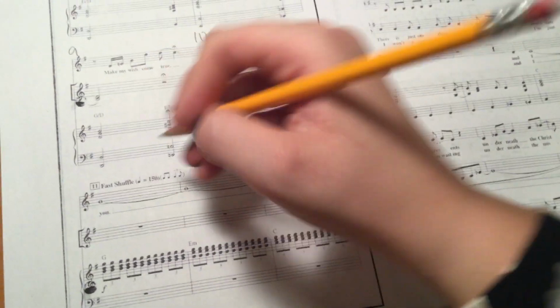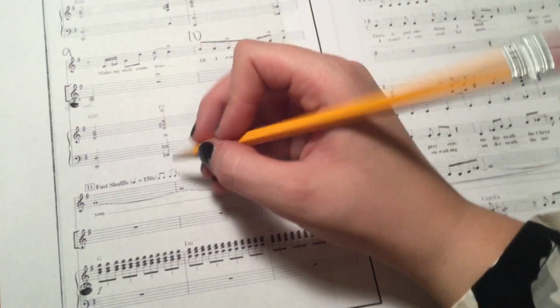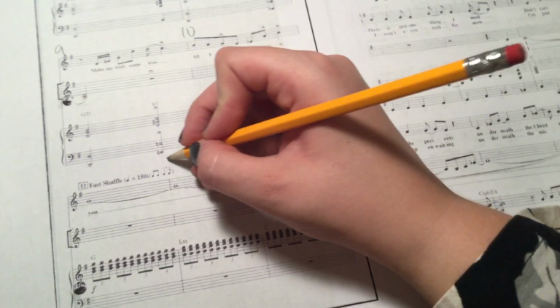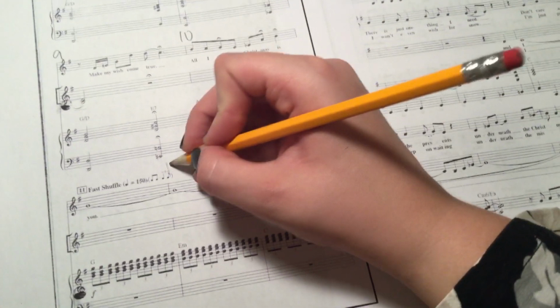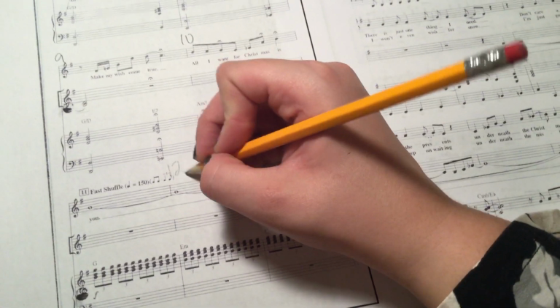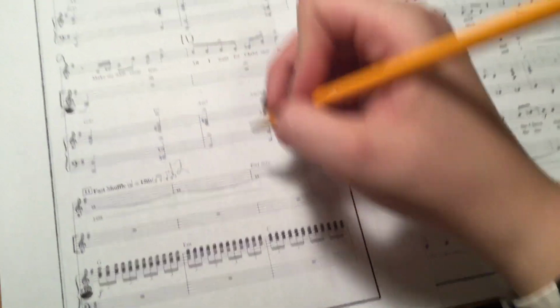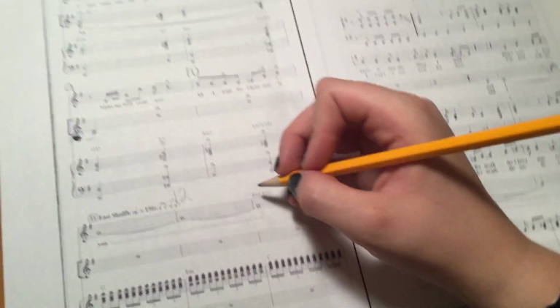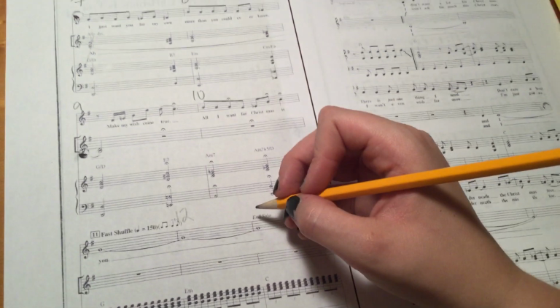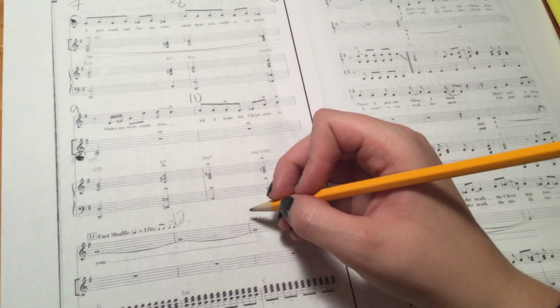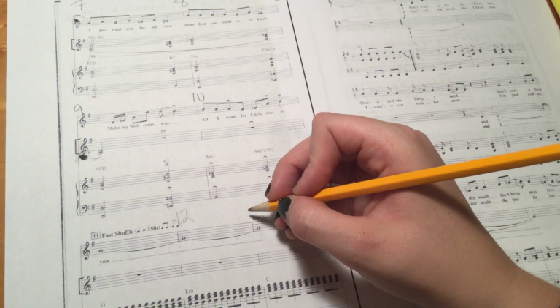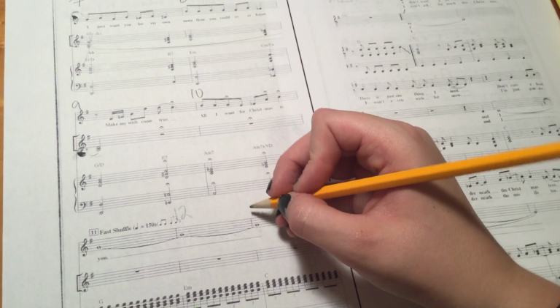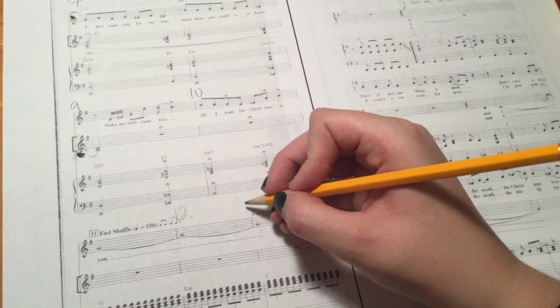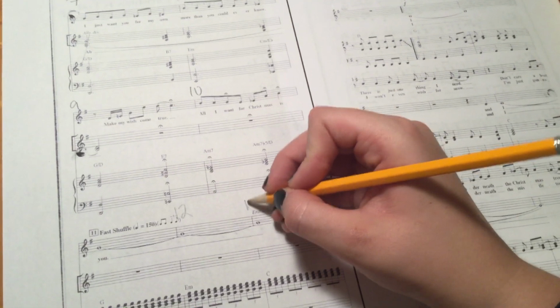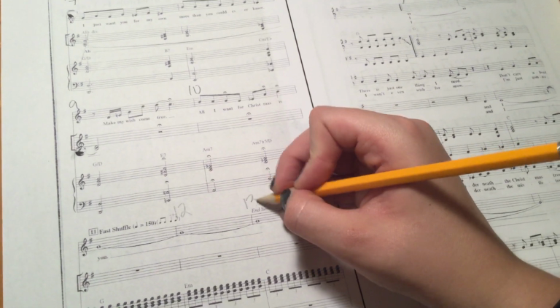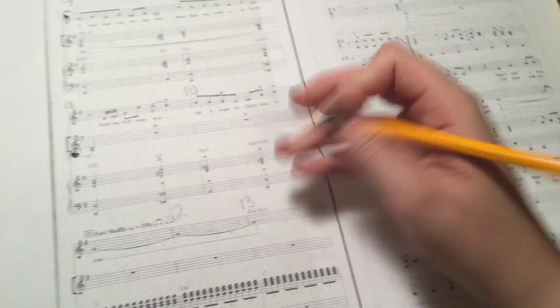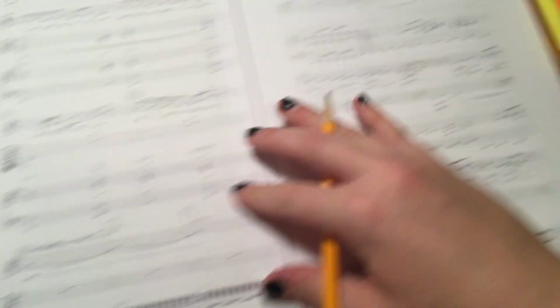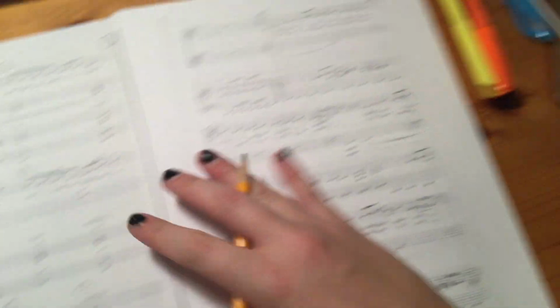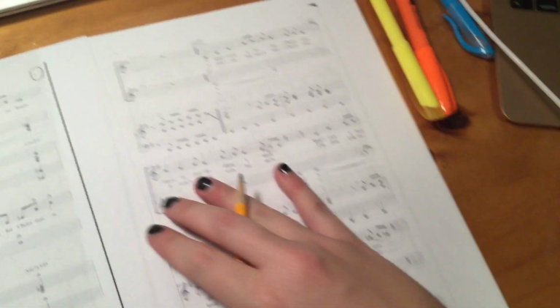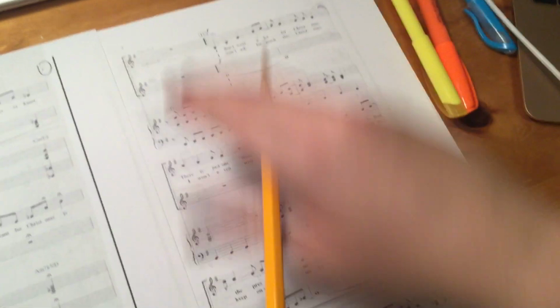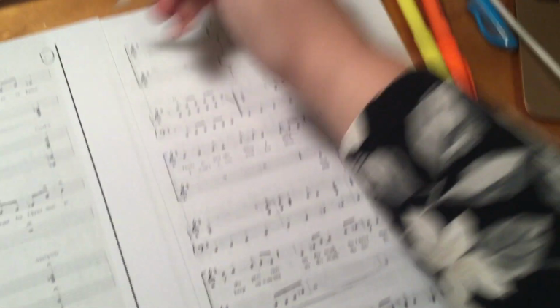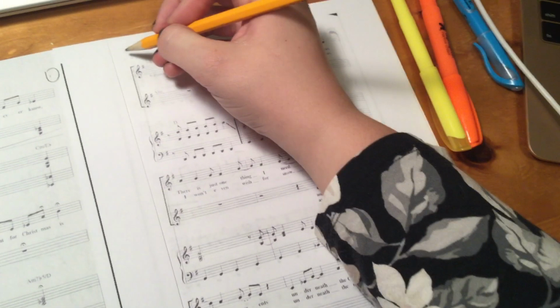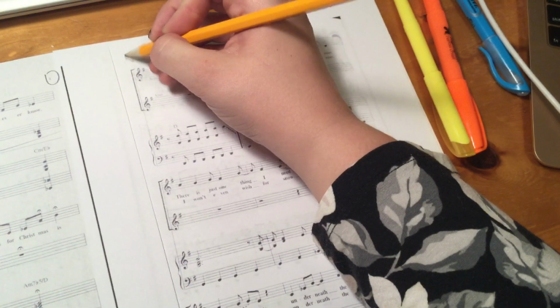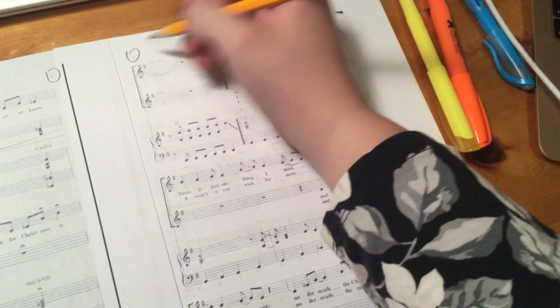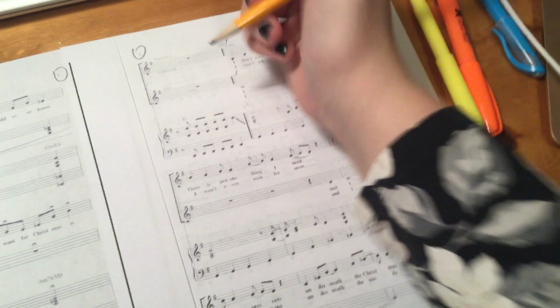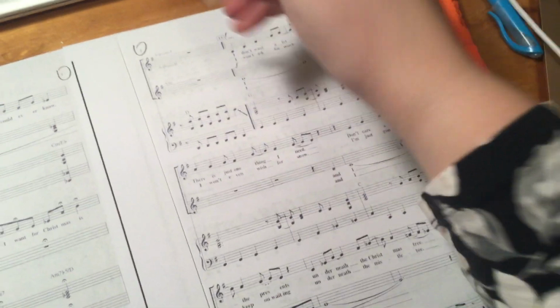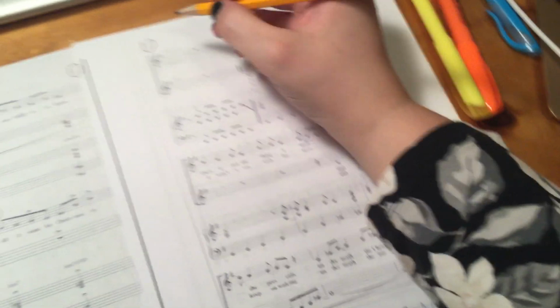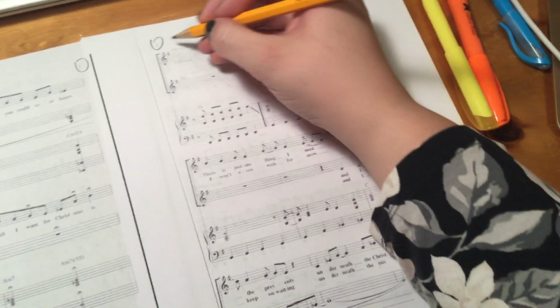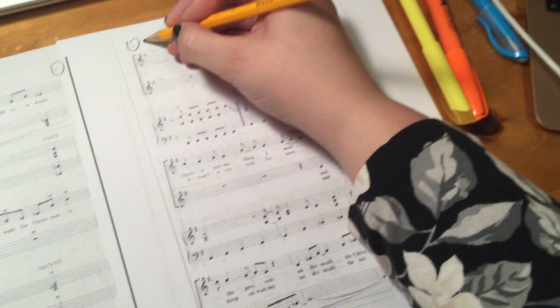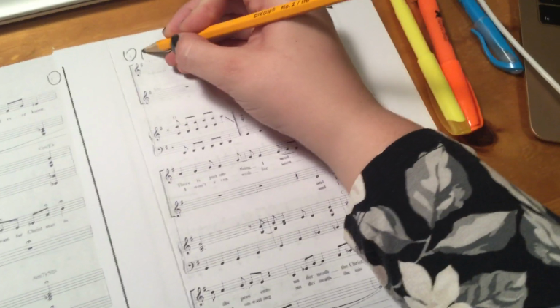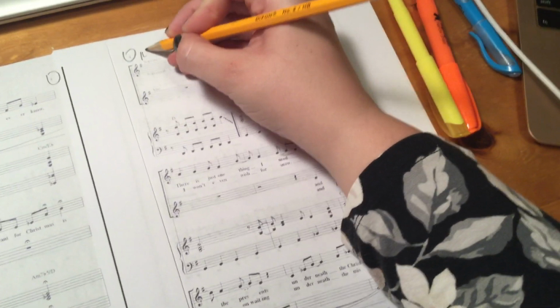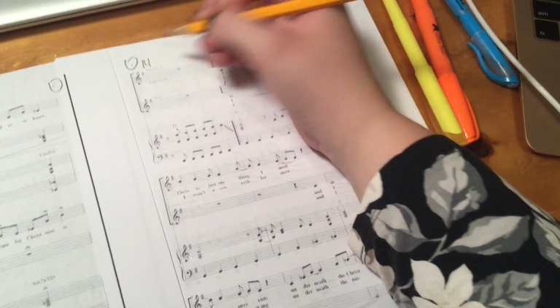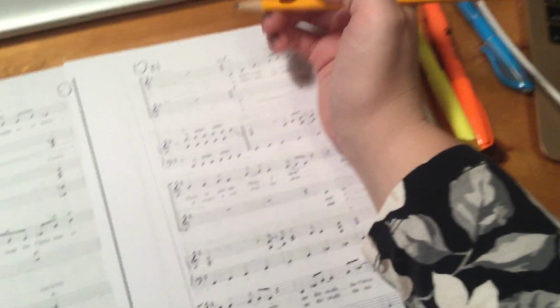If I'm going too fast, just pause it so you can see where I'm at. Circle the page number — 14.